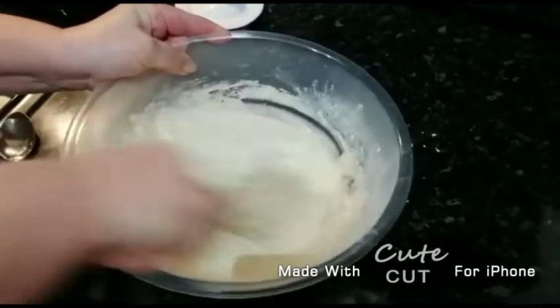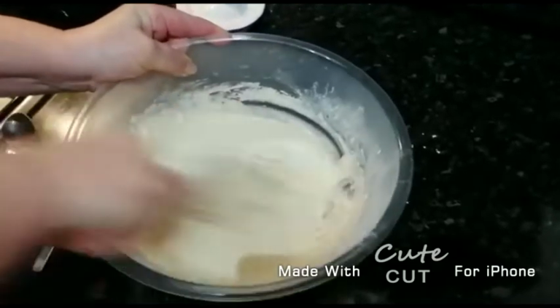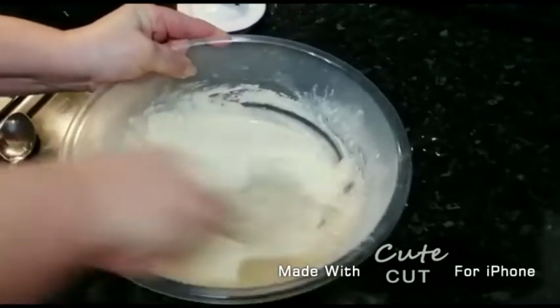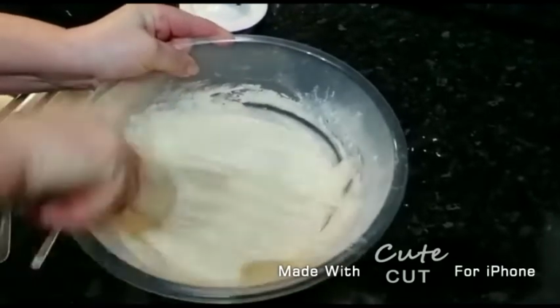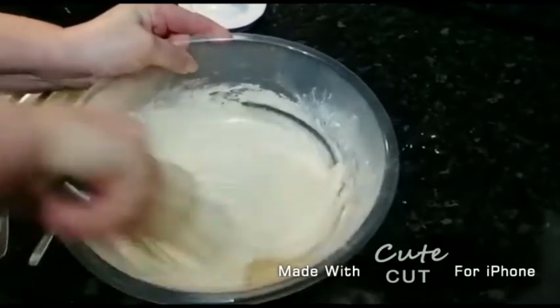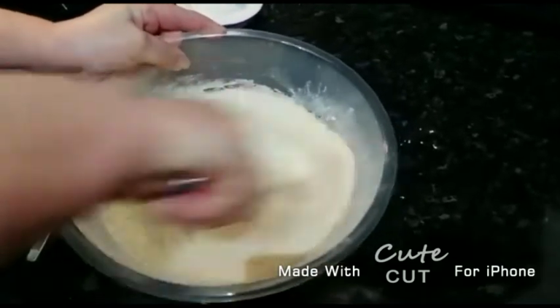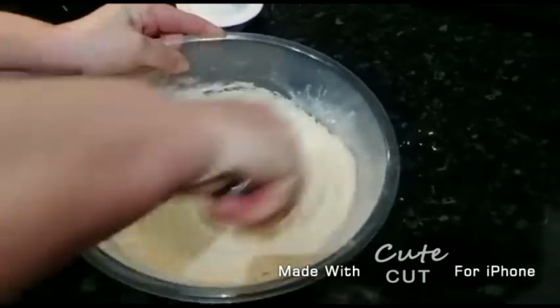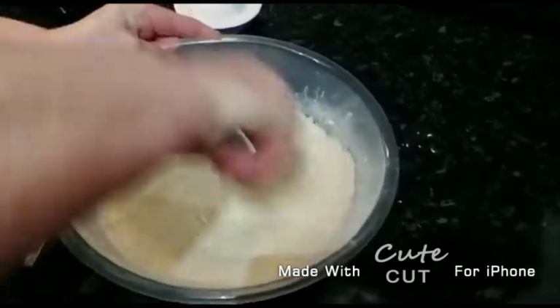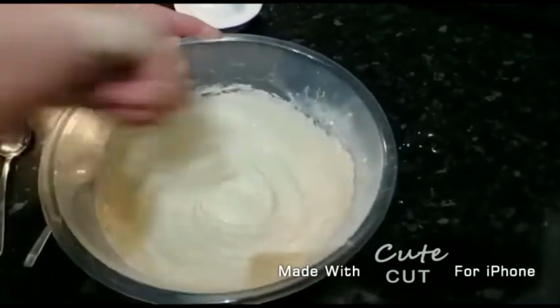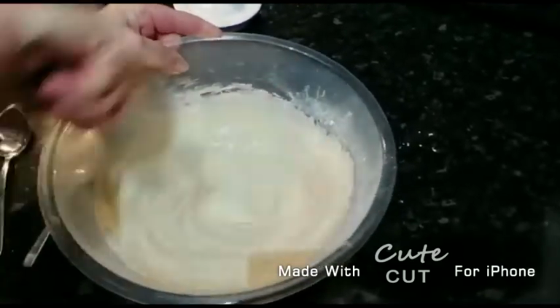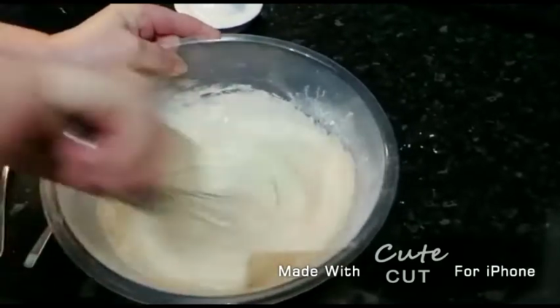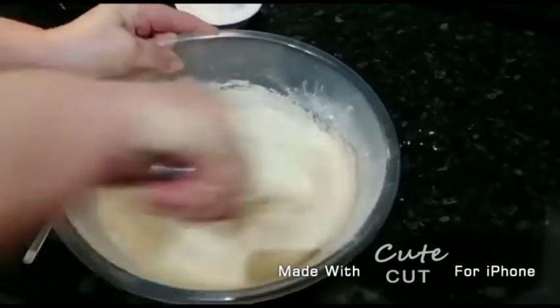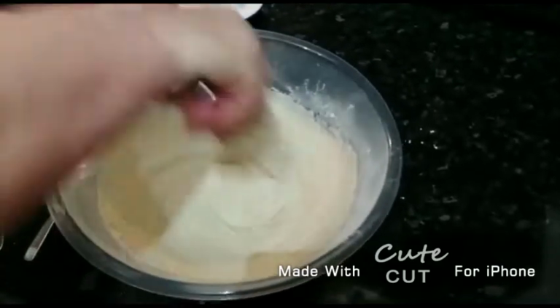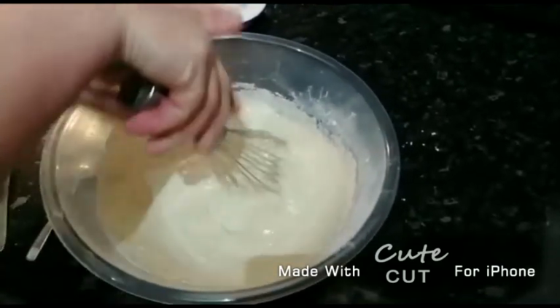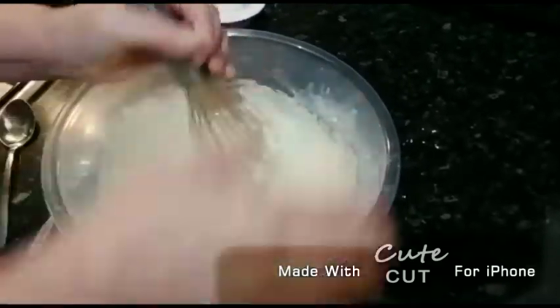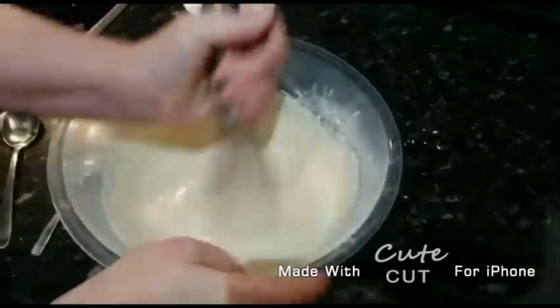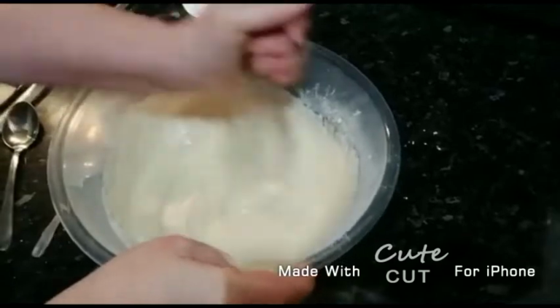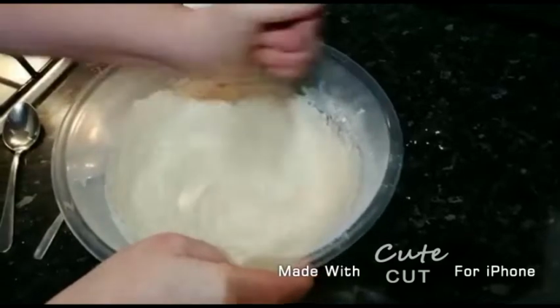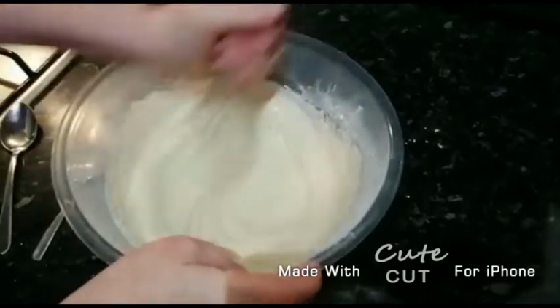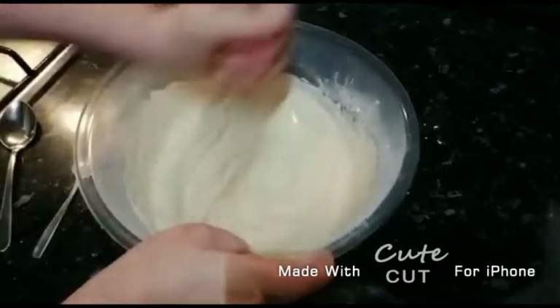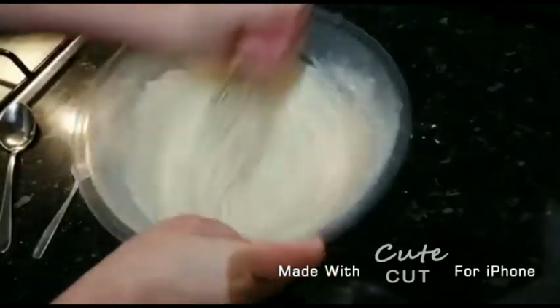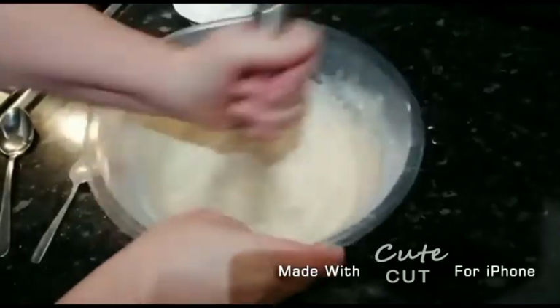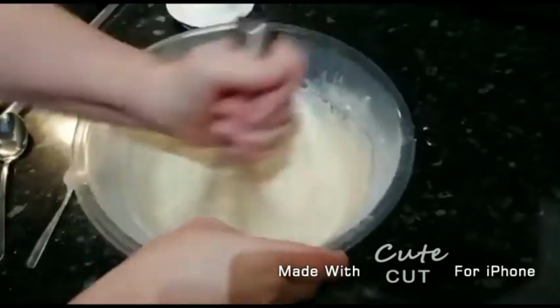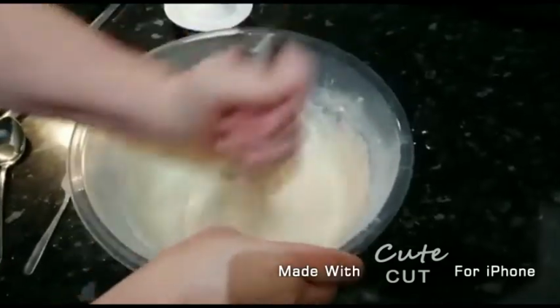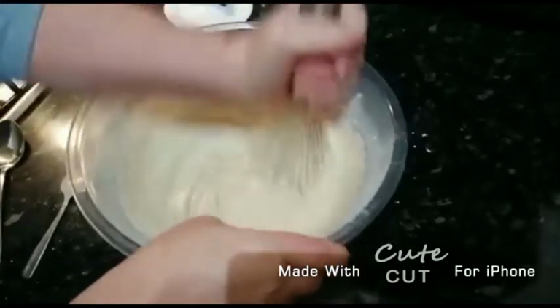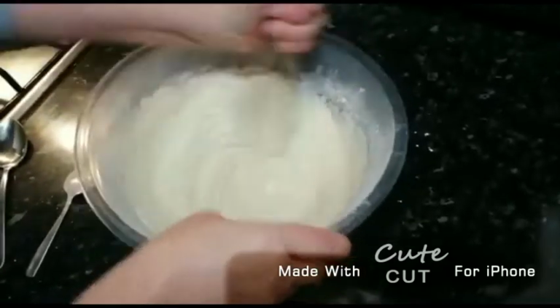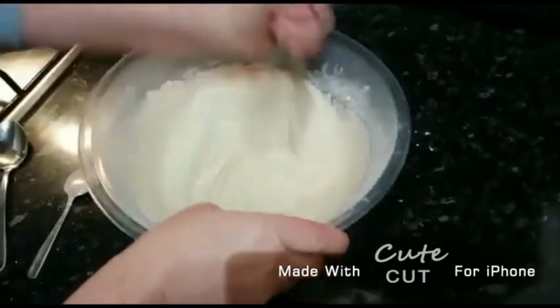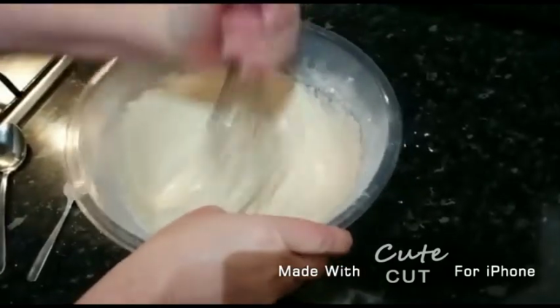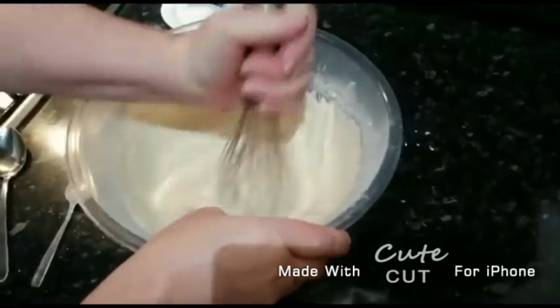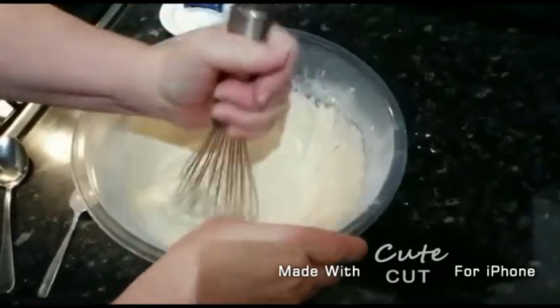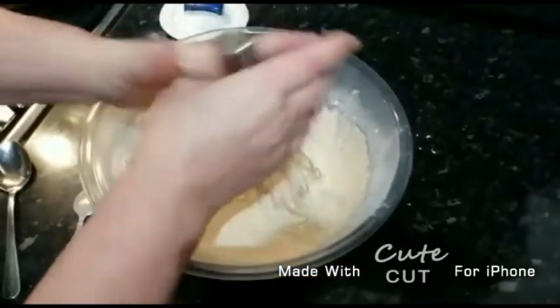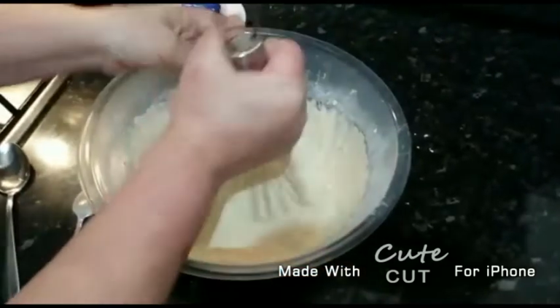Now this is the part where you need to beat the mixture really quickly so that you can get rid of any clumps or any ingredients that haven't mixed yet with the rest.